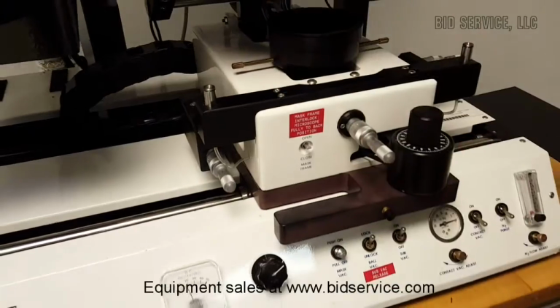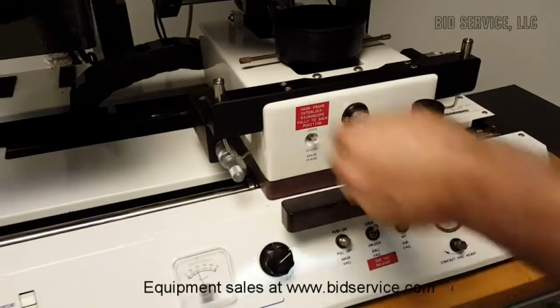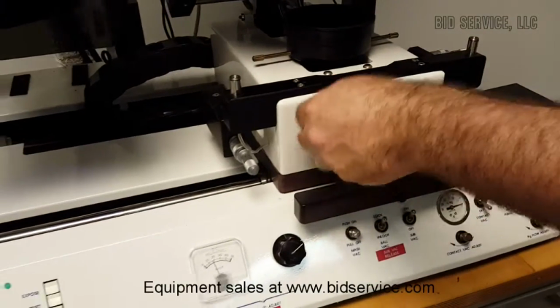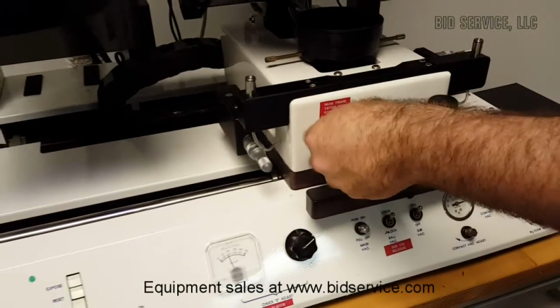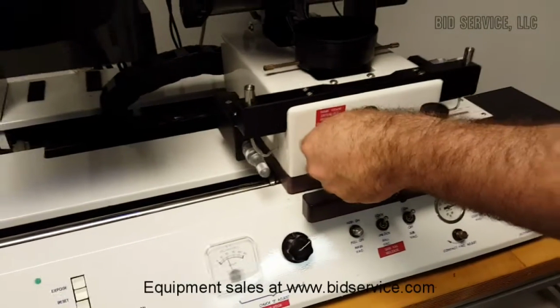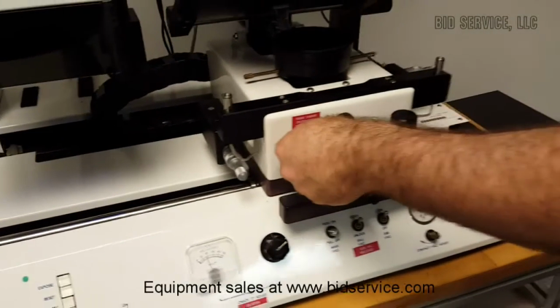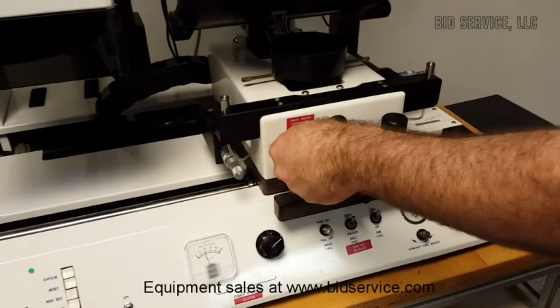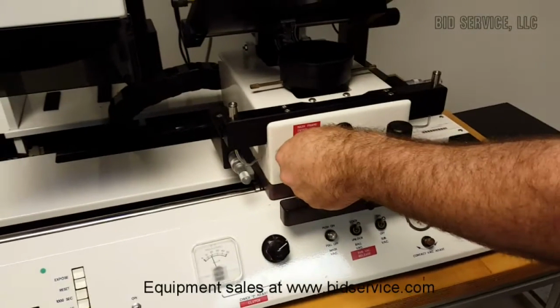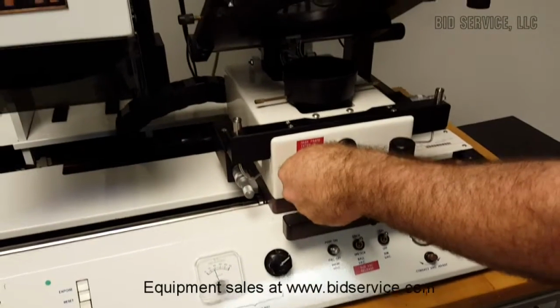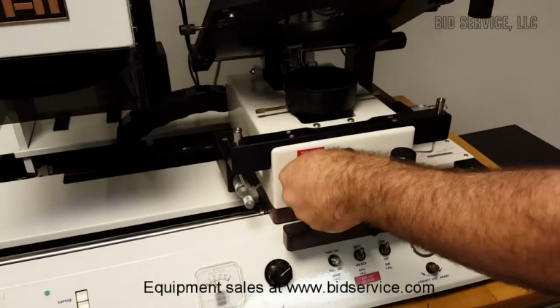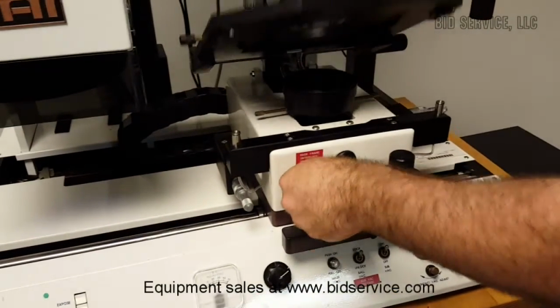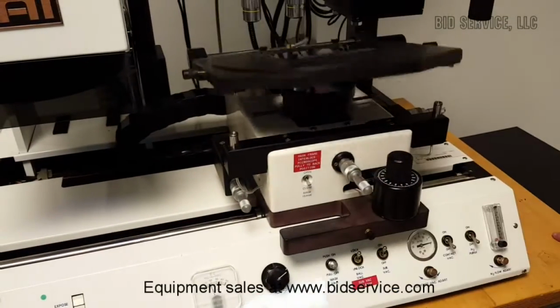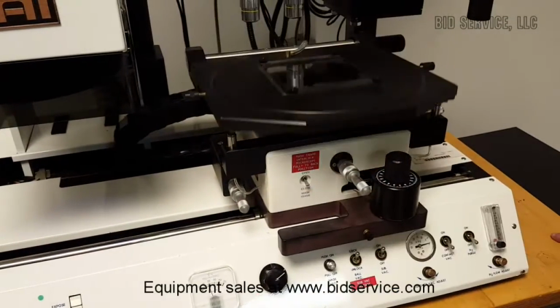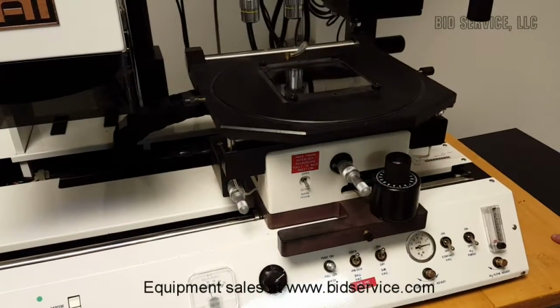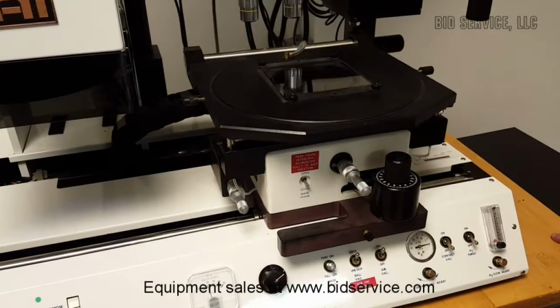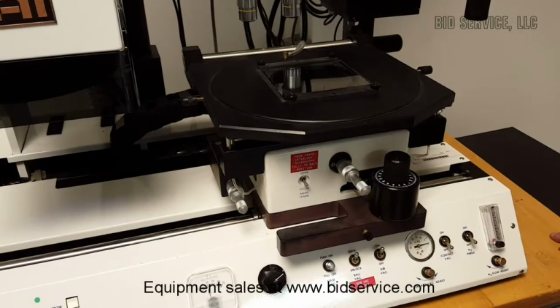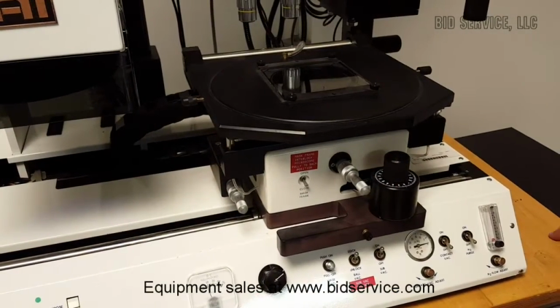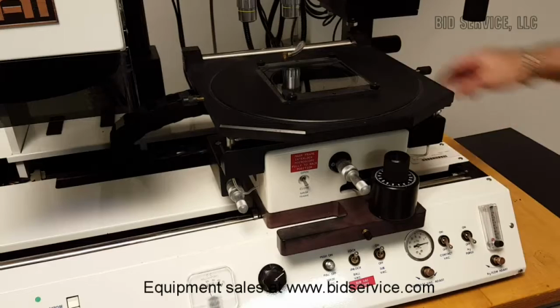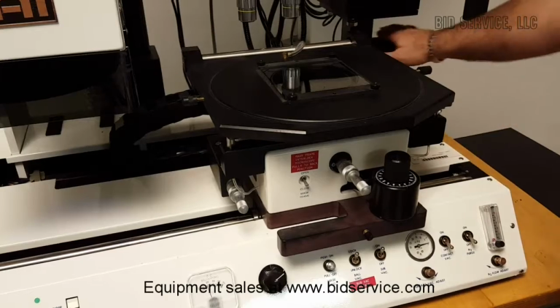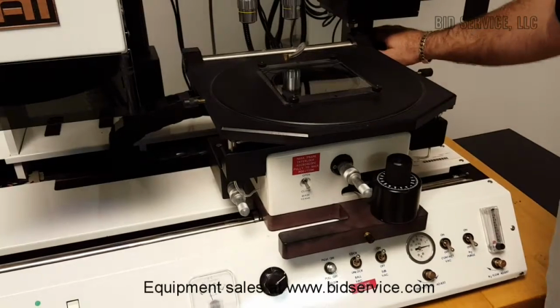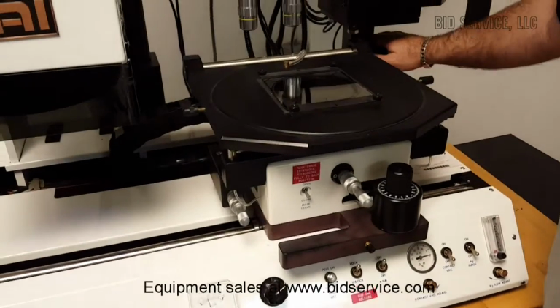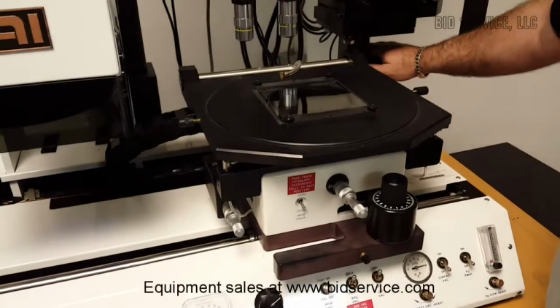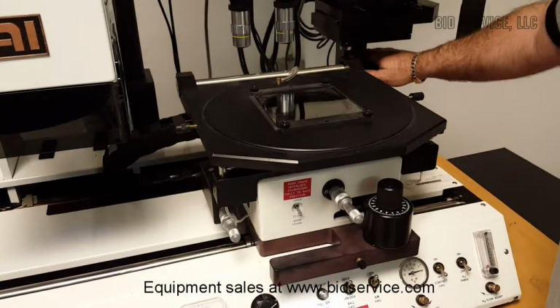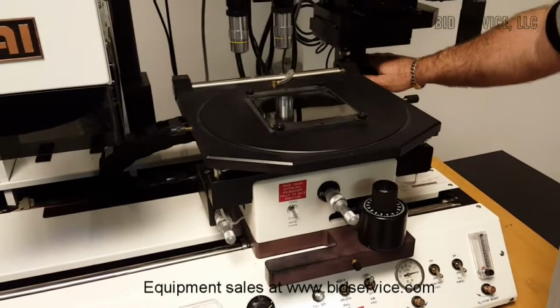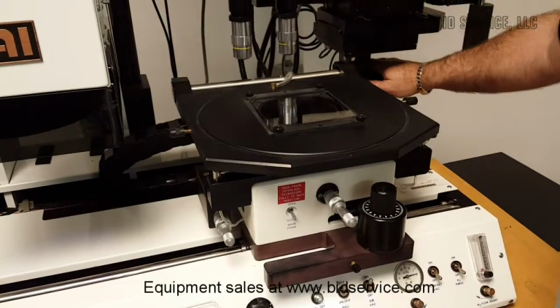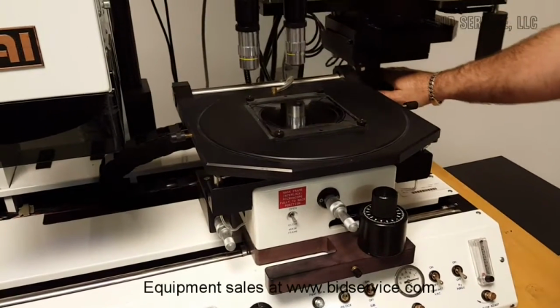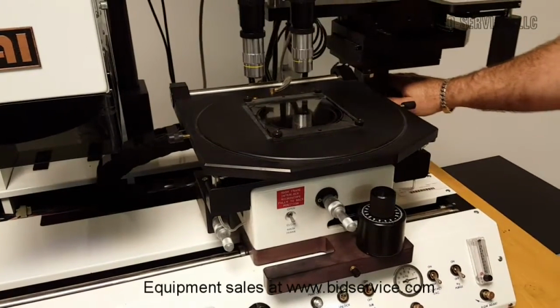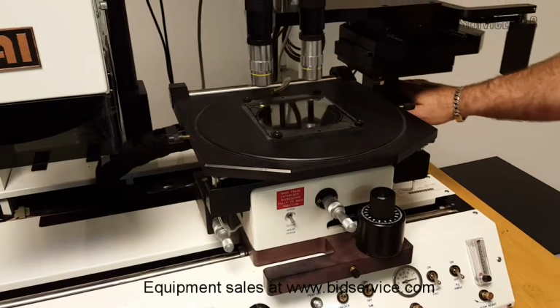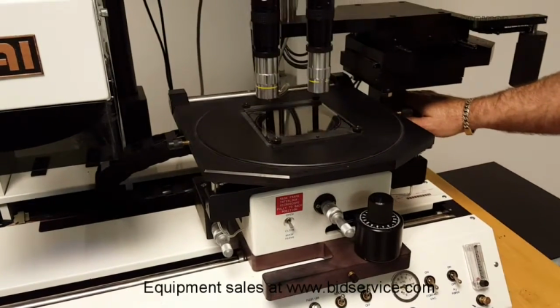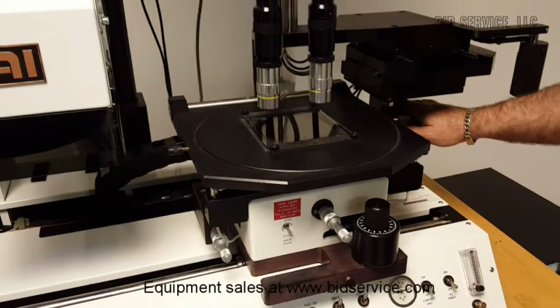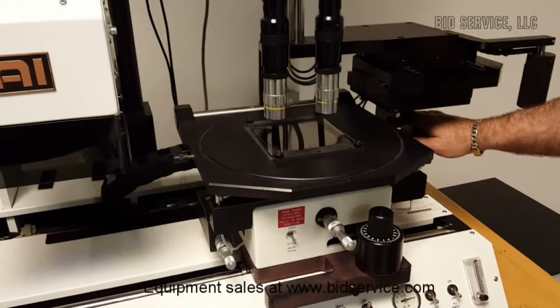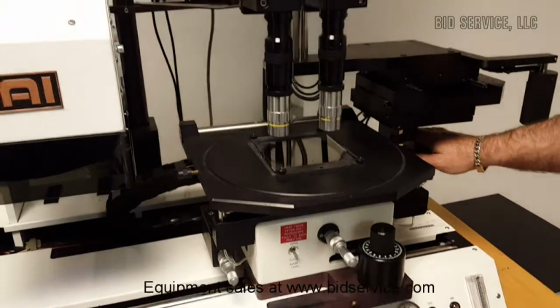We can then lower down the mask holder, and then bring our optics into the system.